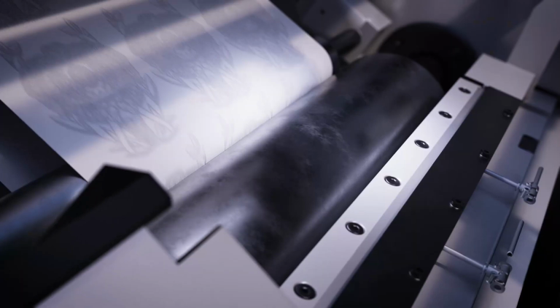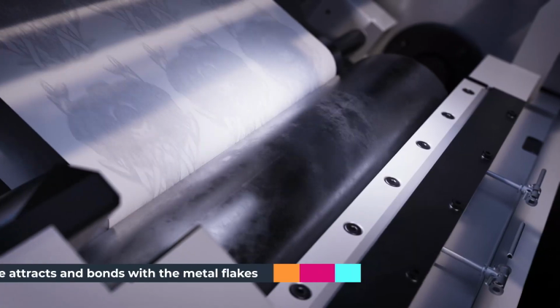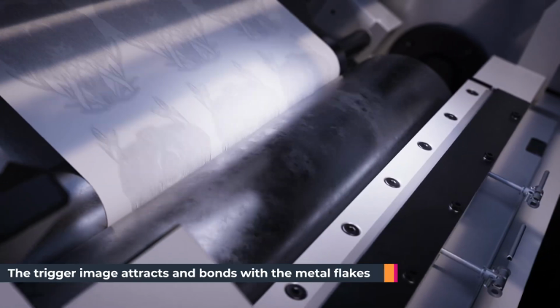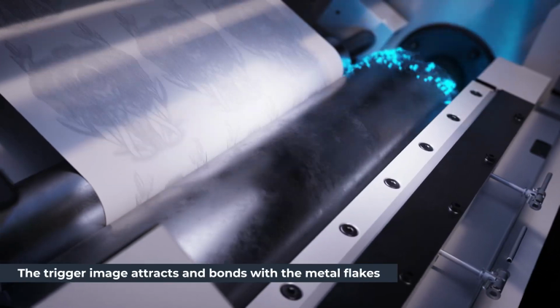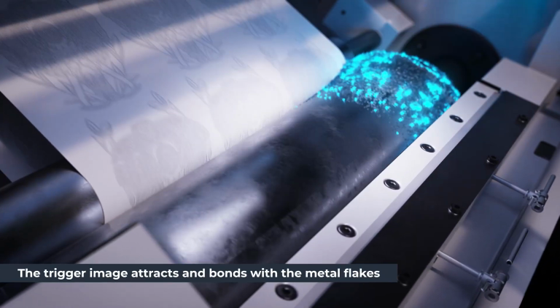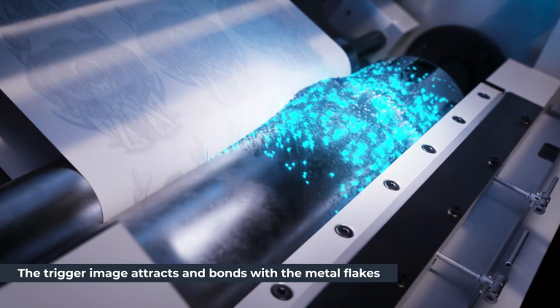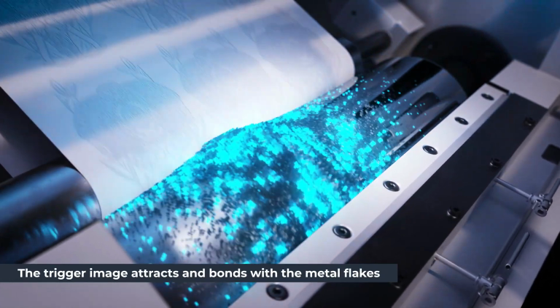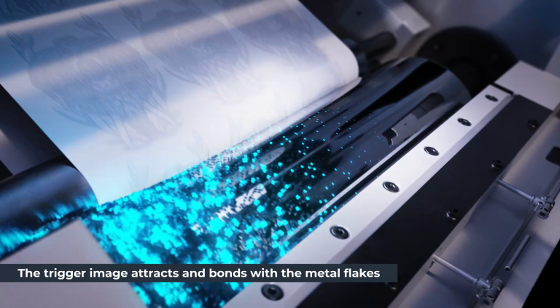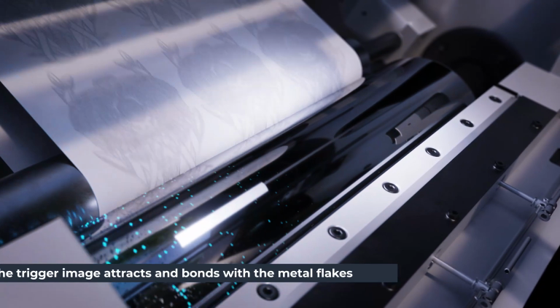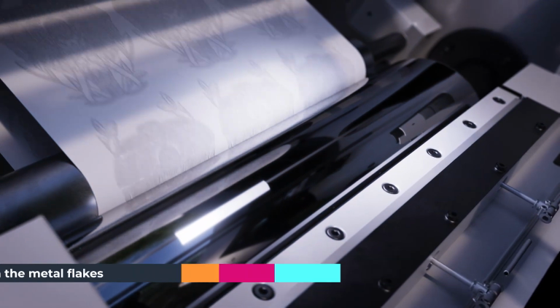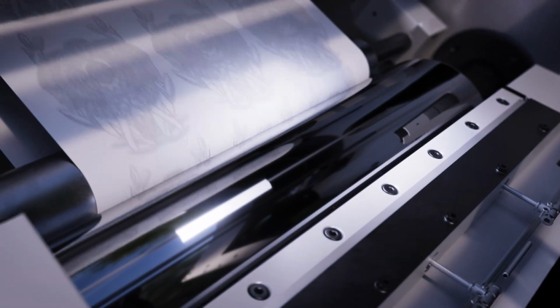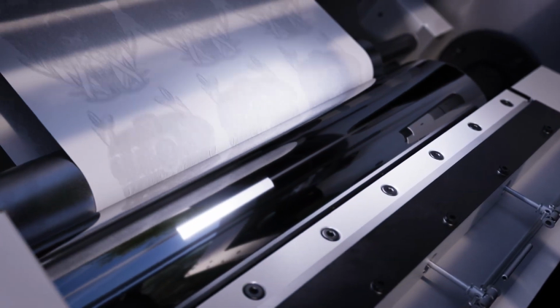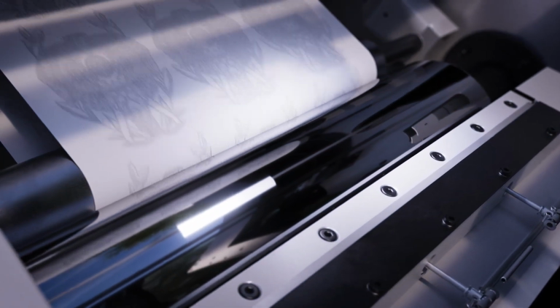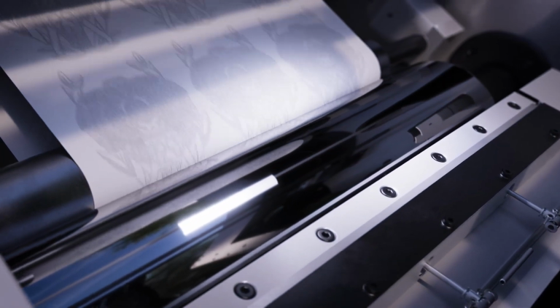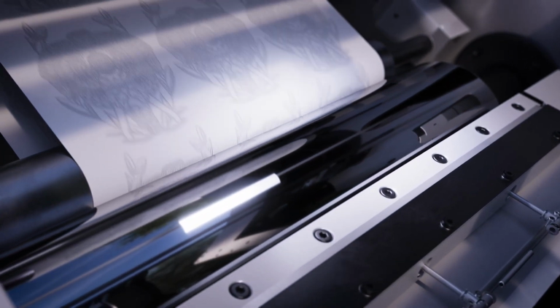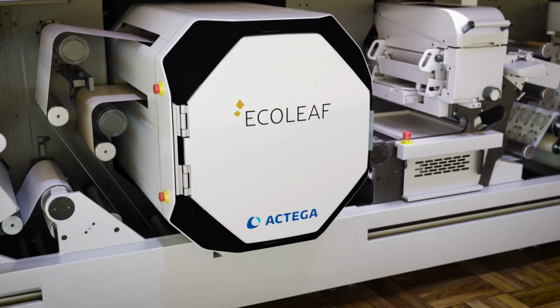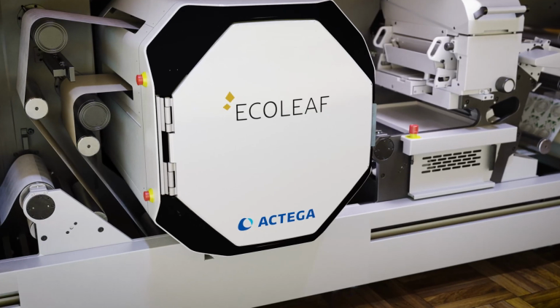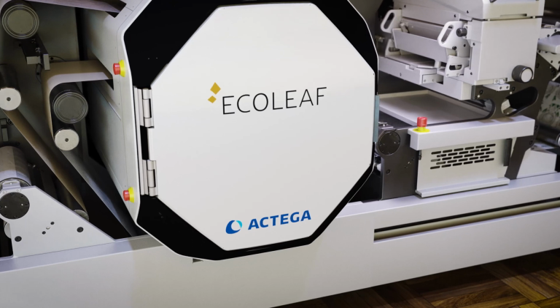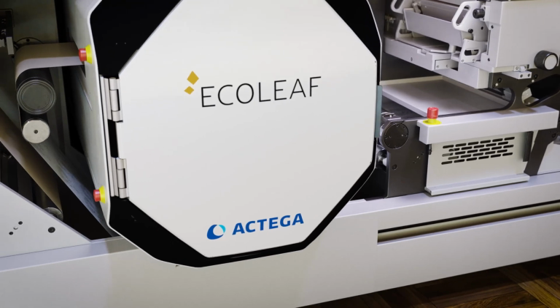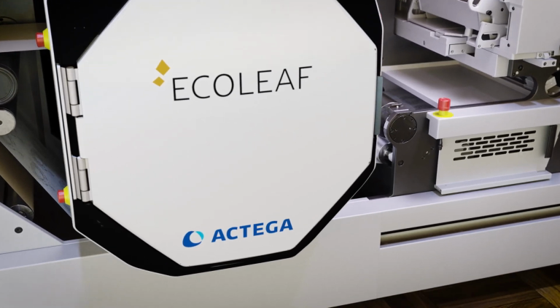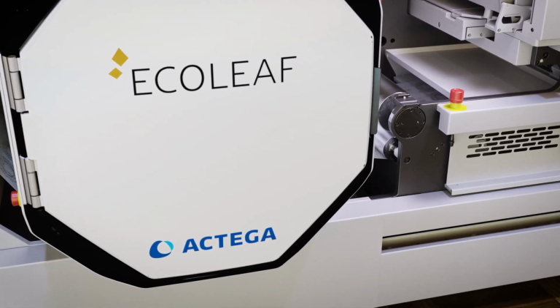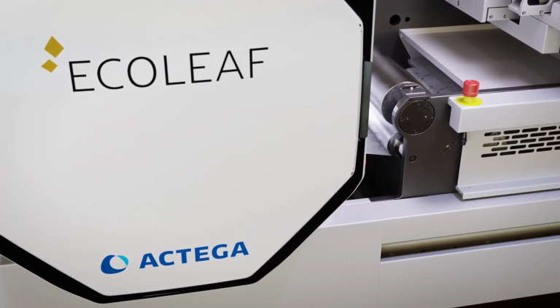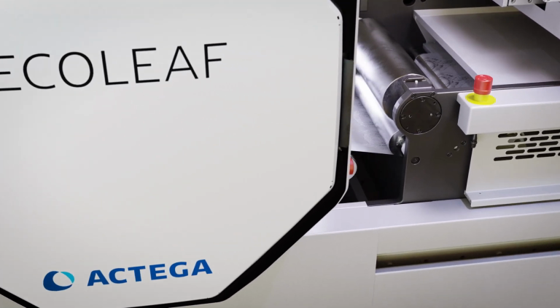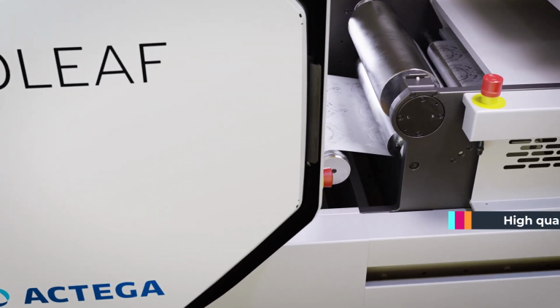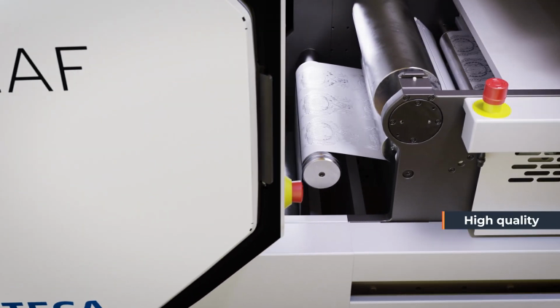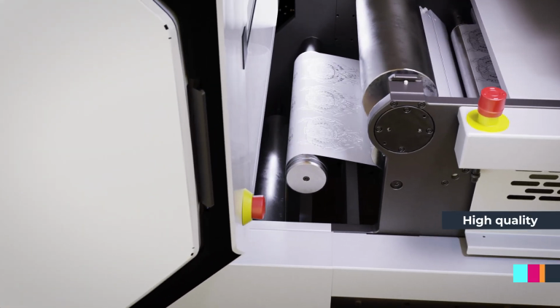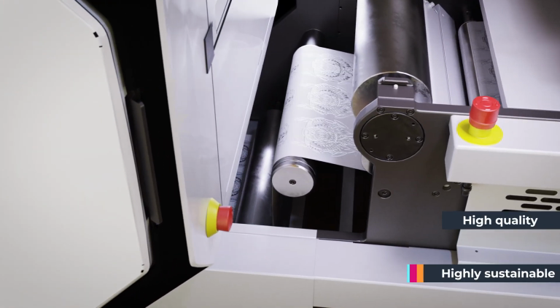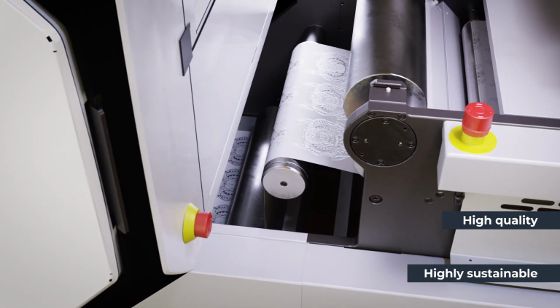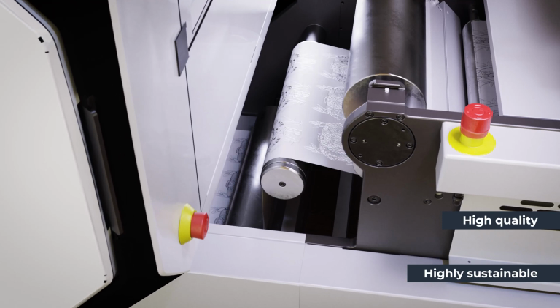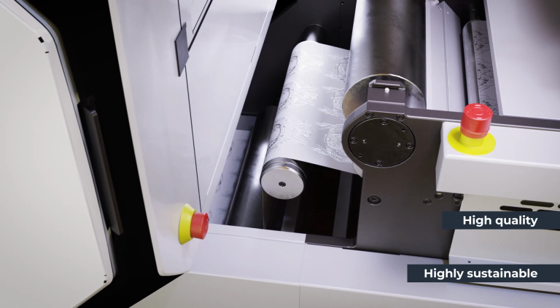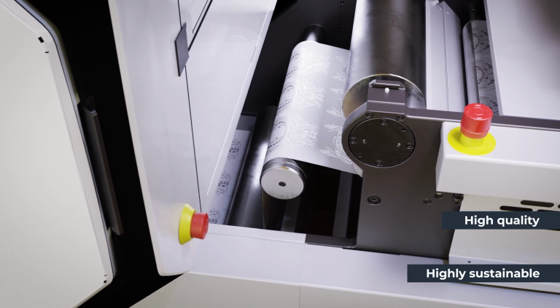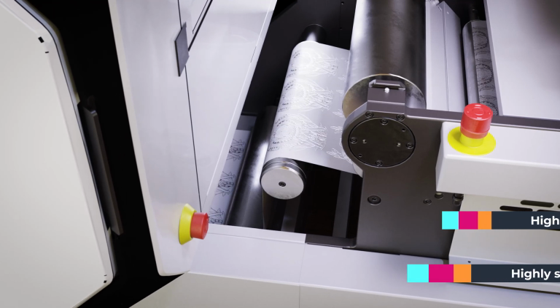Having been UV cured, the trigger image attracts and bonds with the metal flakes inside the Ecoleaf unit, producing a high quality and highly sustainable metallised finish similar to traditional foiling techniques but without the waste.